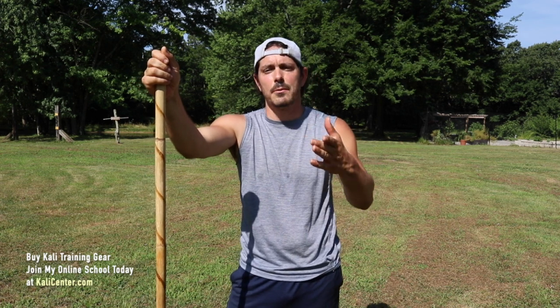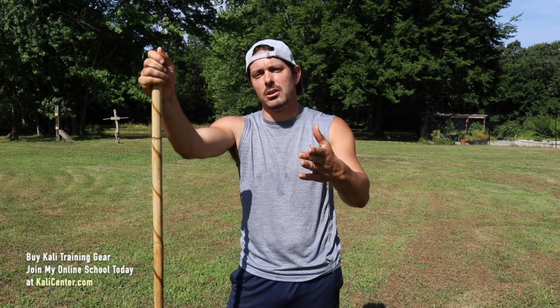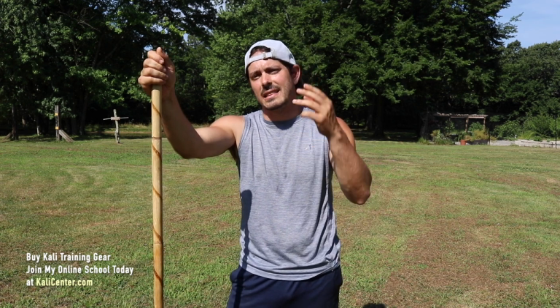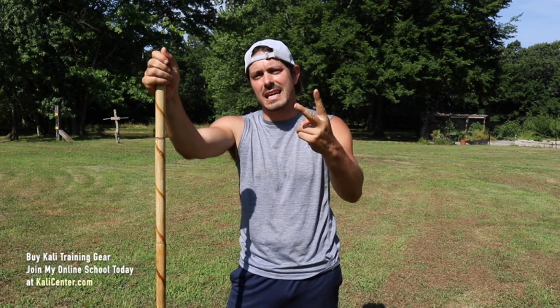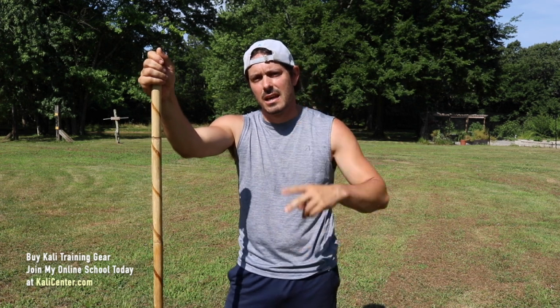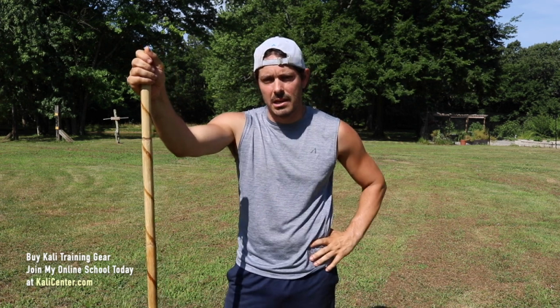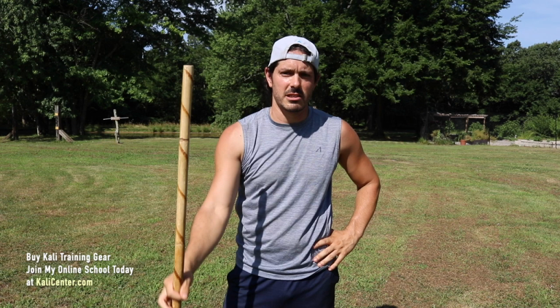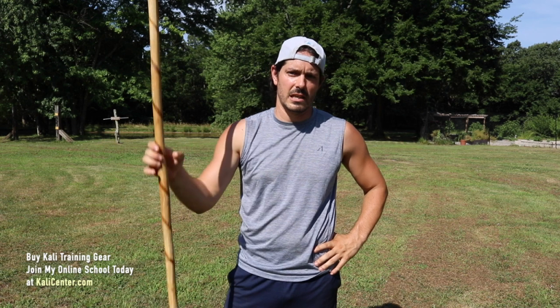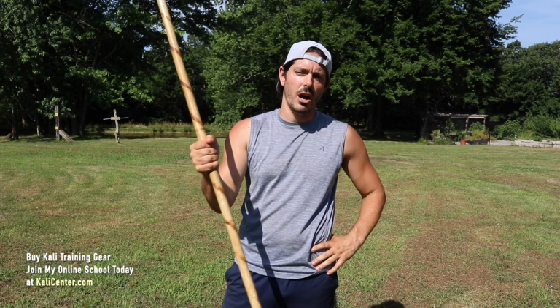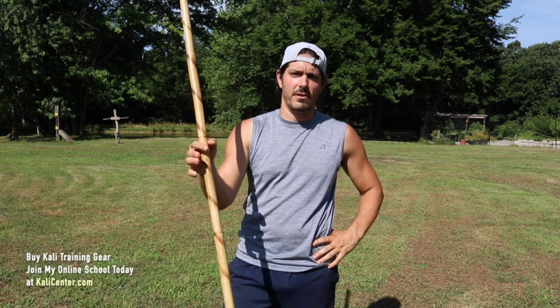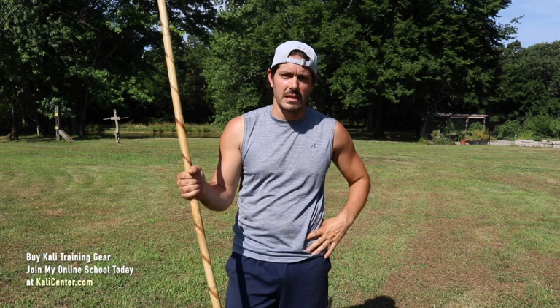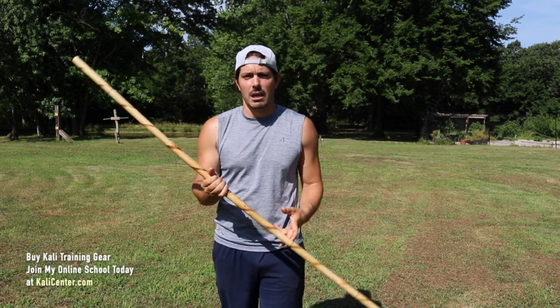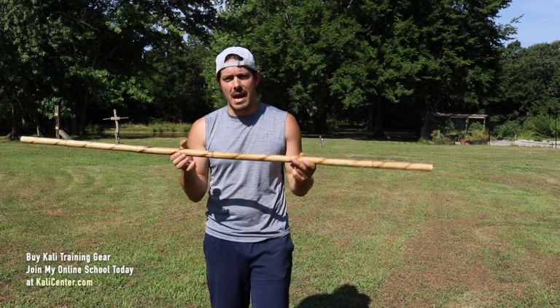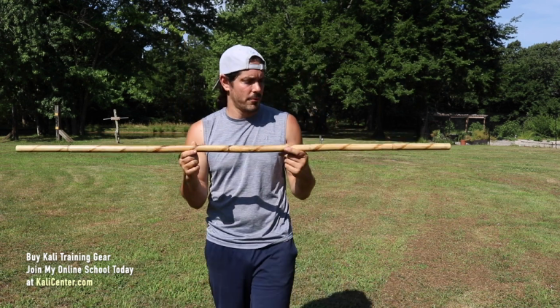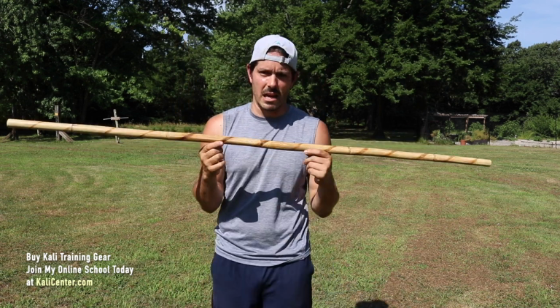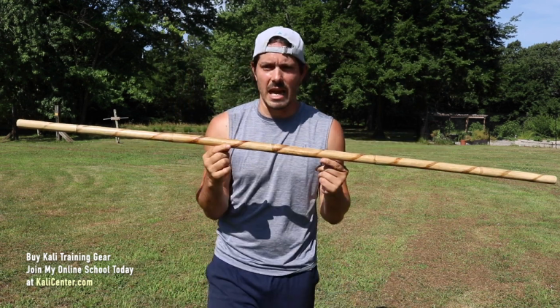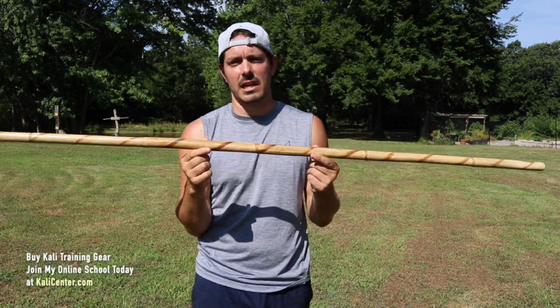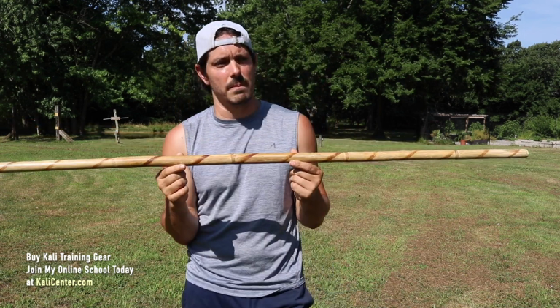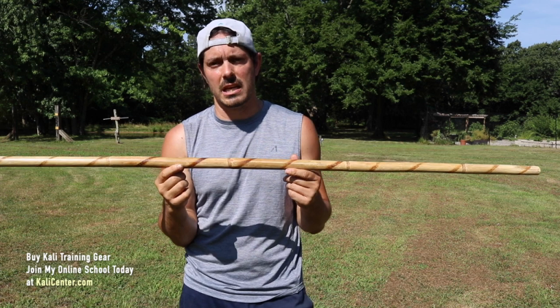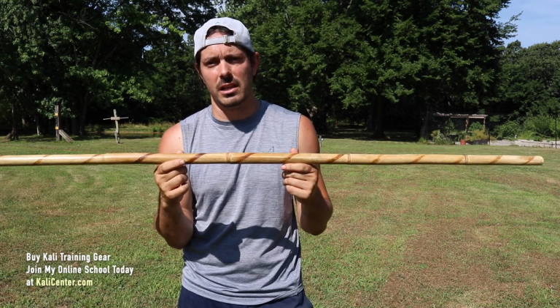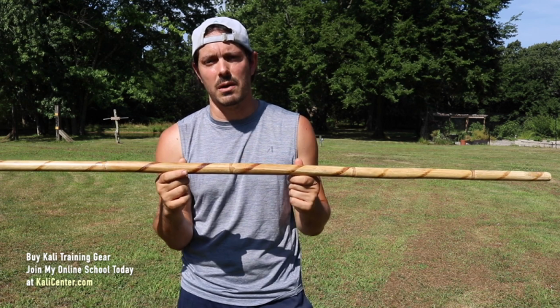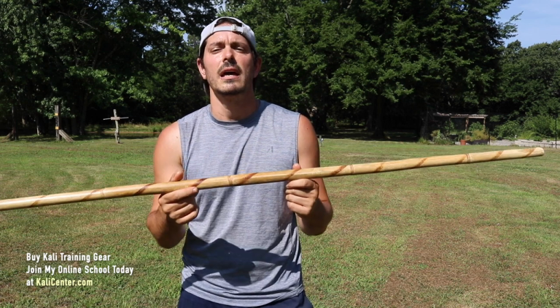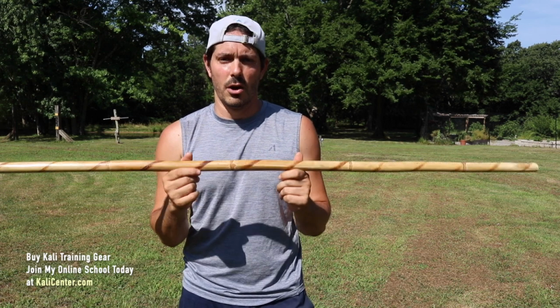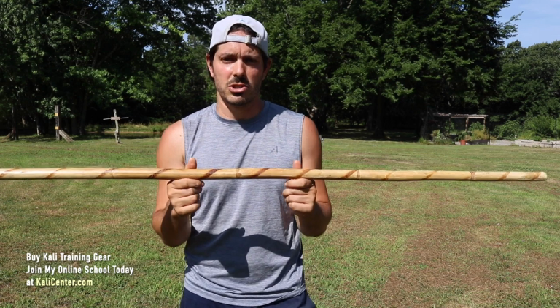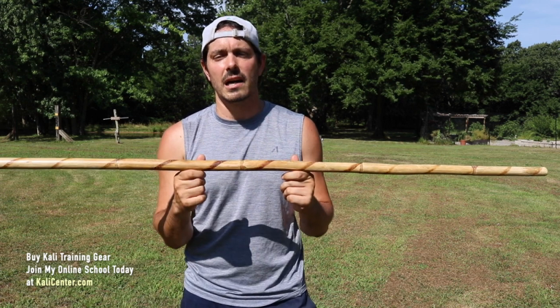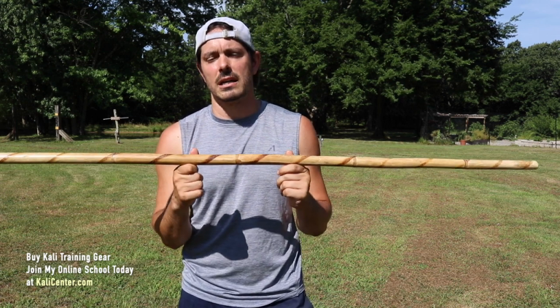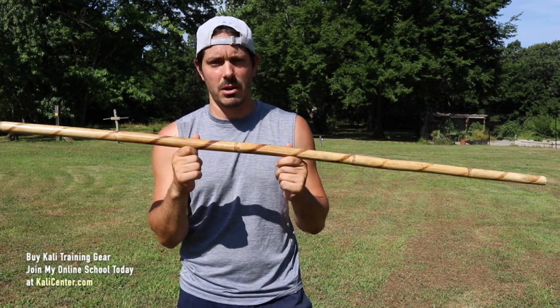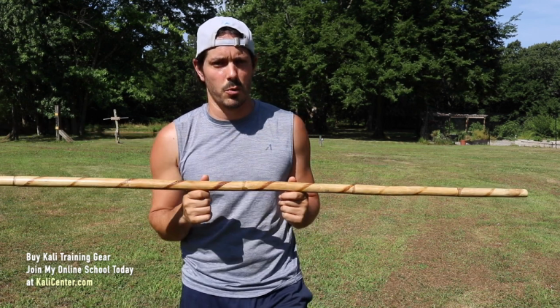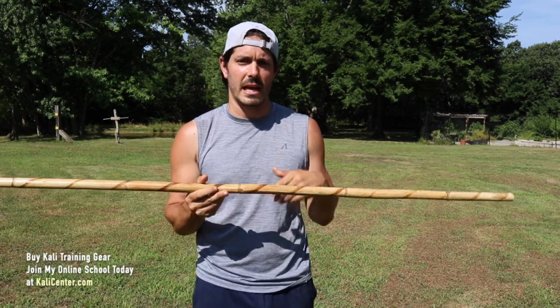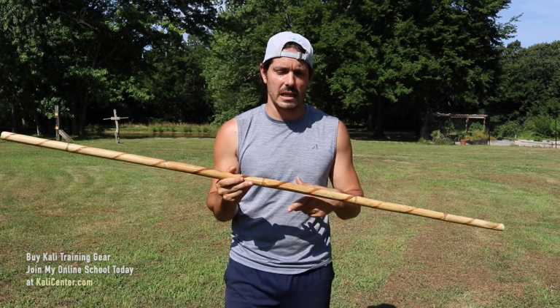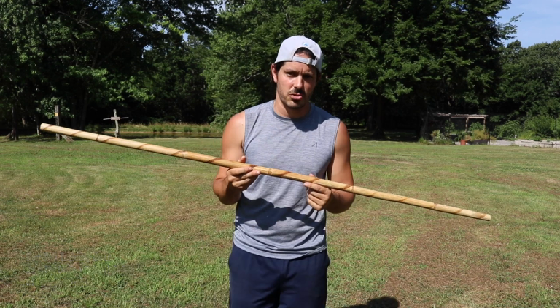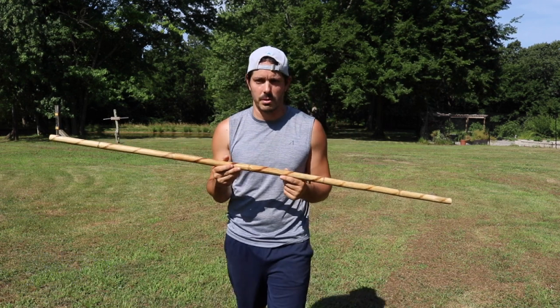Today we're taking a look at the second beginner staff spinning technique, our upward figure eight. If you do not have a rattan staff just like the one I'm using here and you'd like to get one, head over to my store at KaliCenter.com and go order one today. I've got the link in the description below.